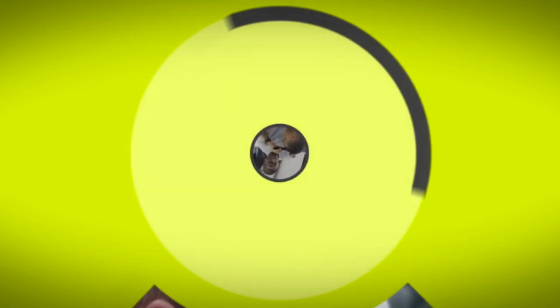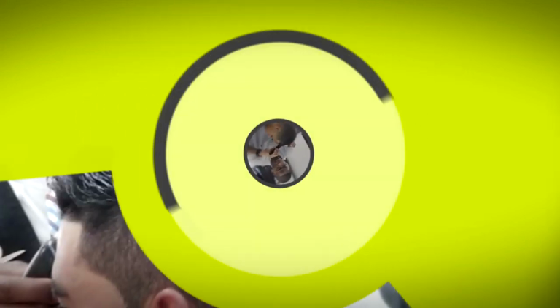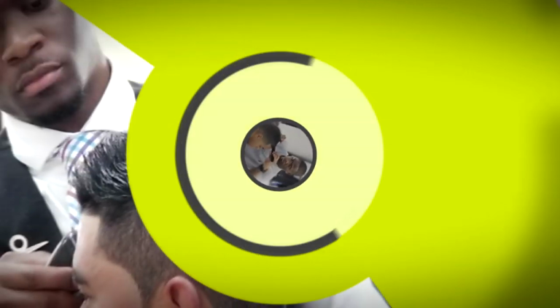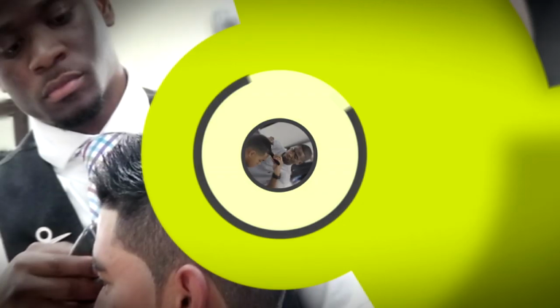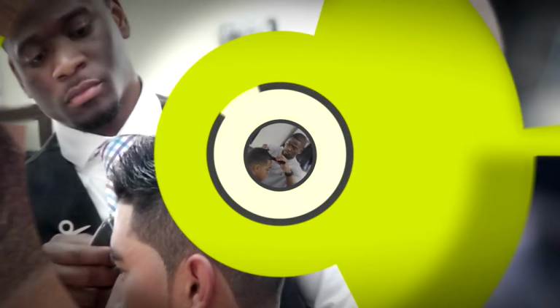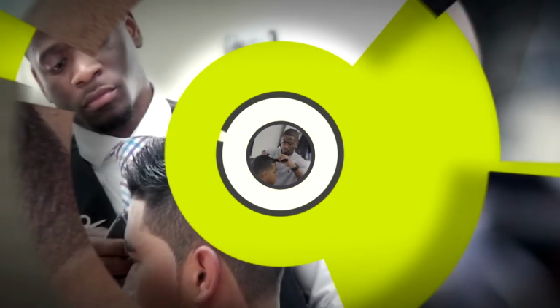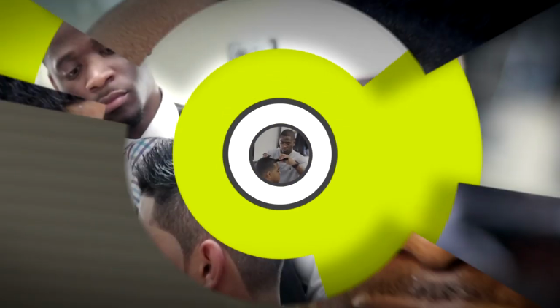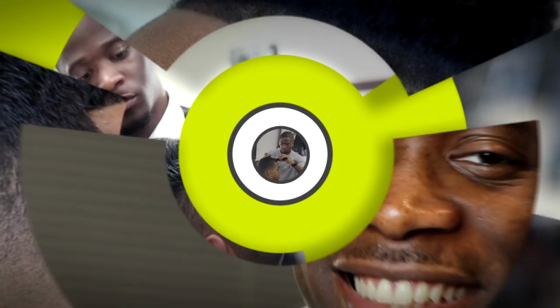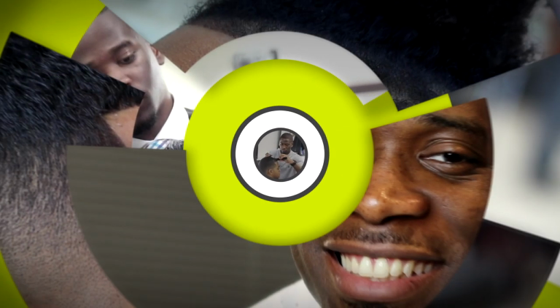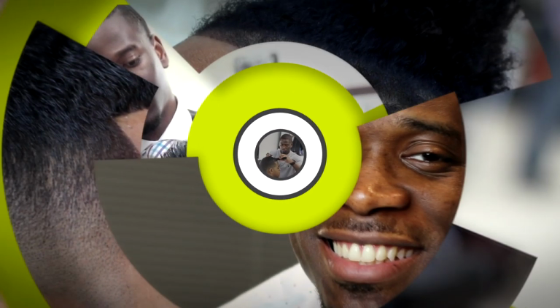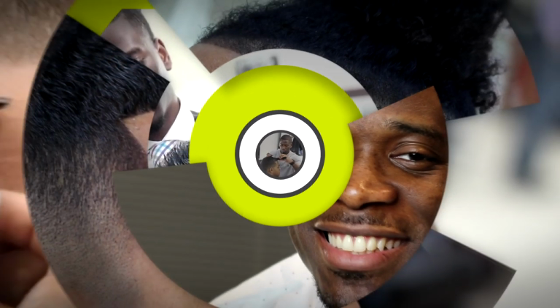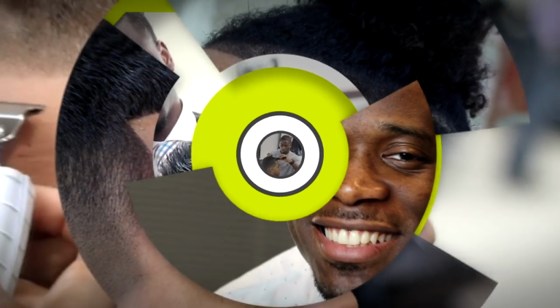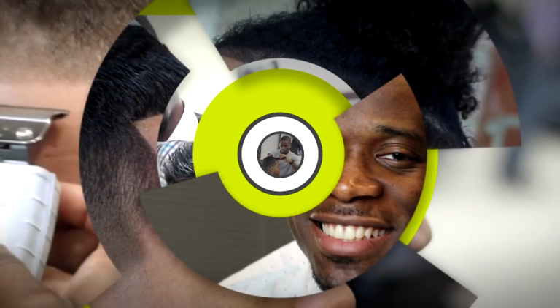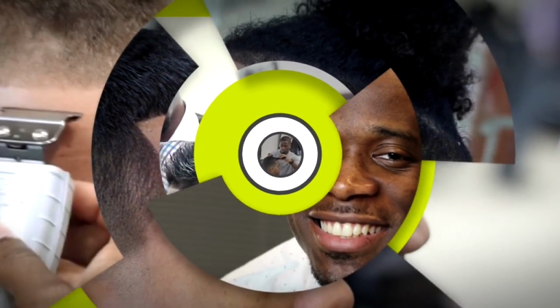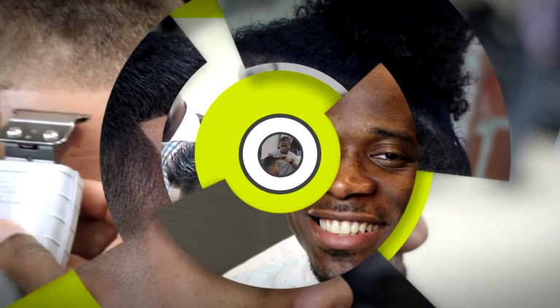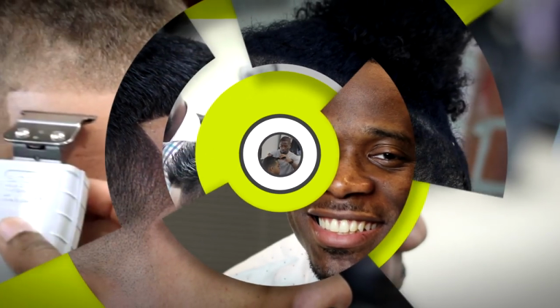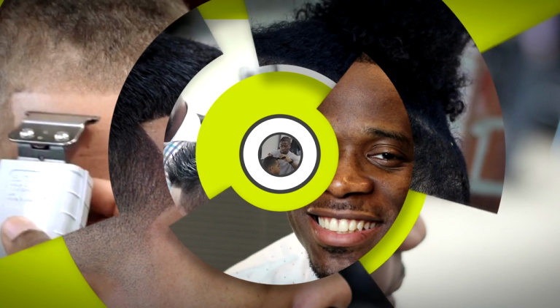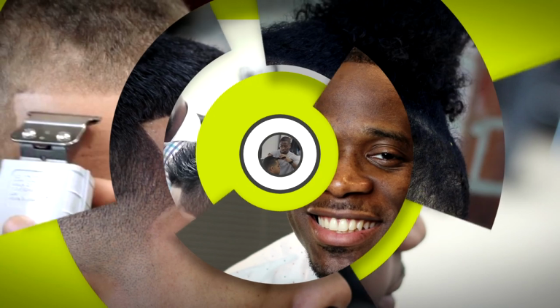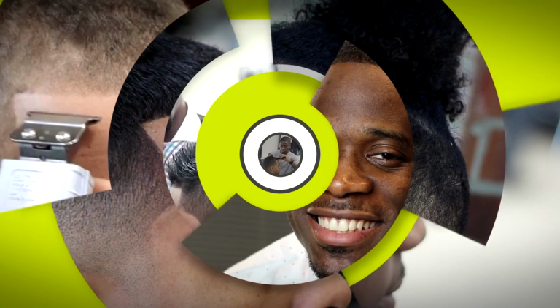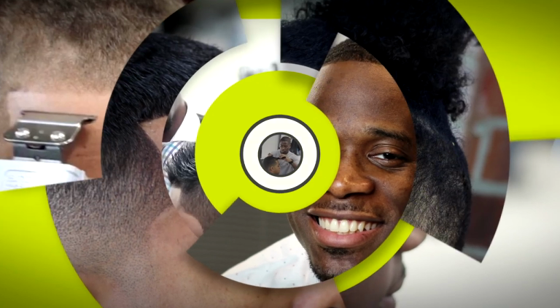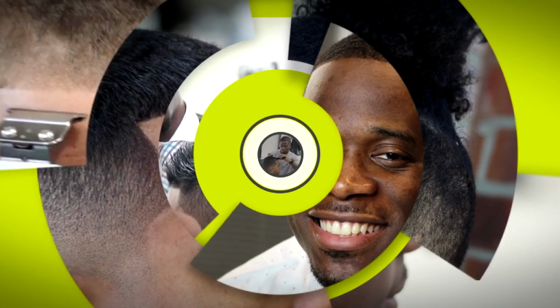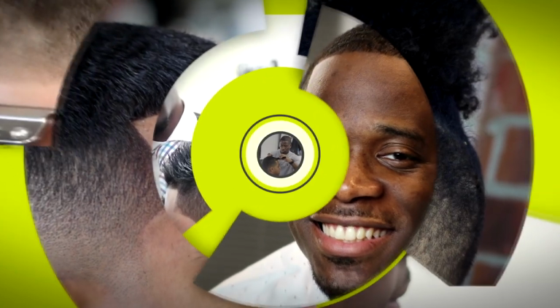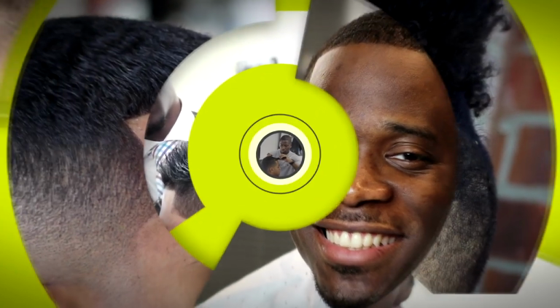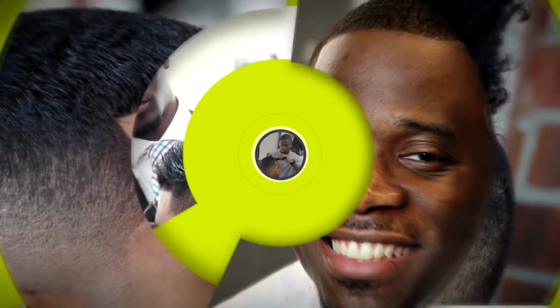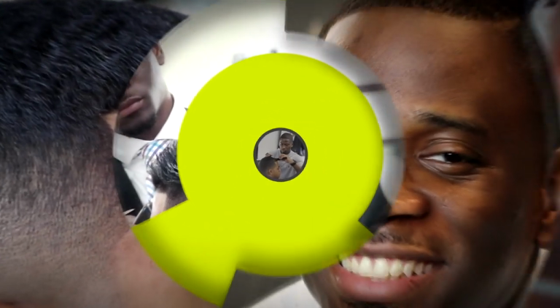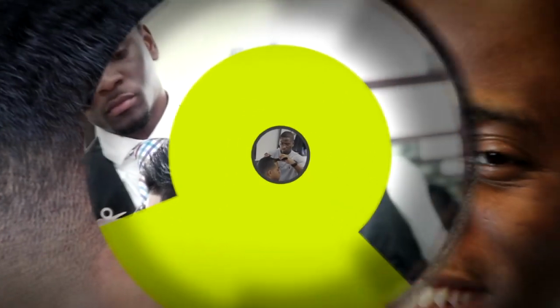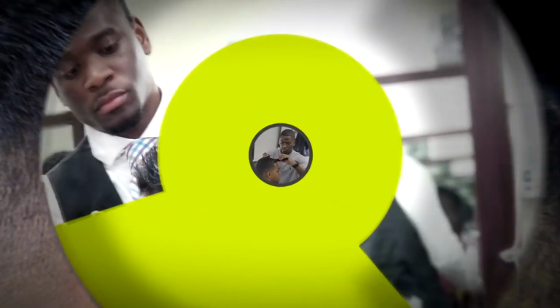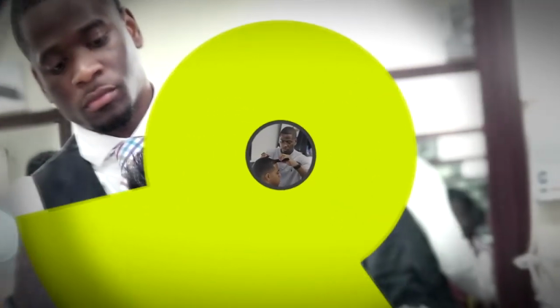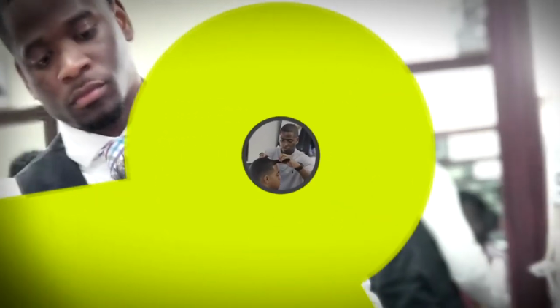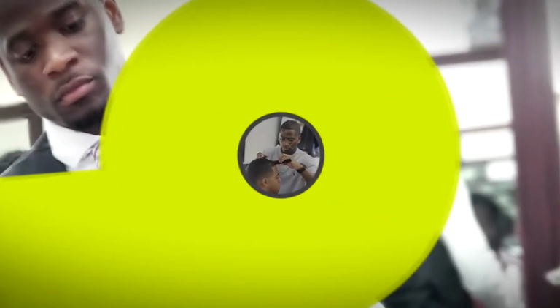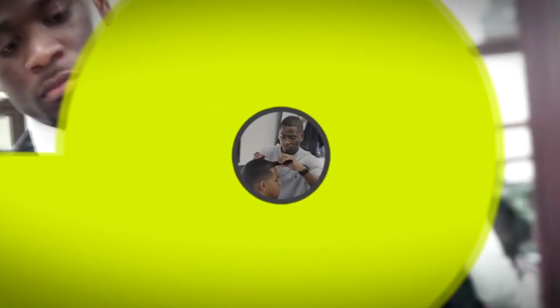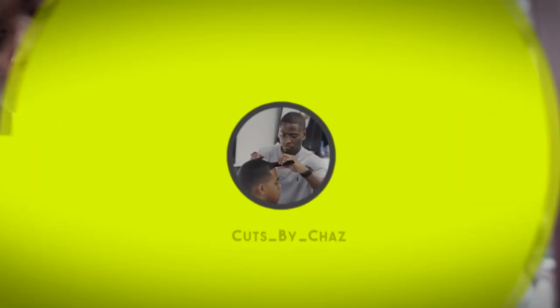YouTube, what's going on? It's your boy Cutts by Chaz. I'm back with another video, and today we're doing a medium skin fade with a slash part. Let's get it.